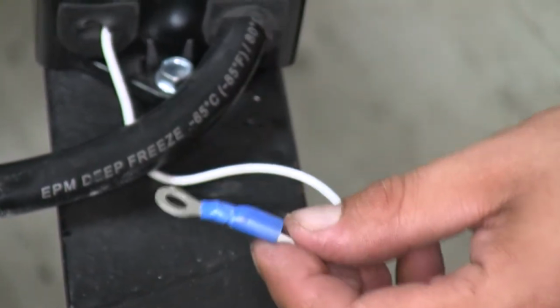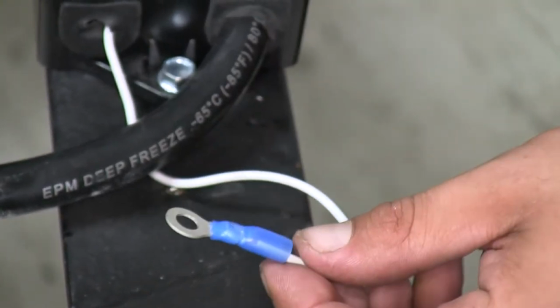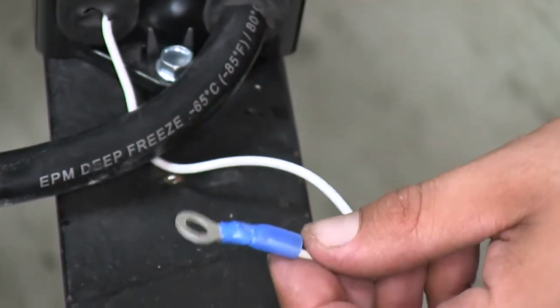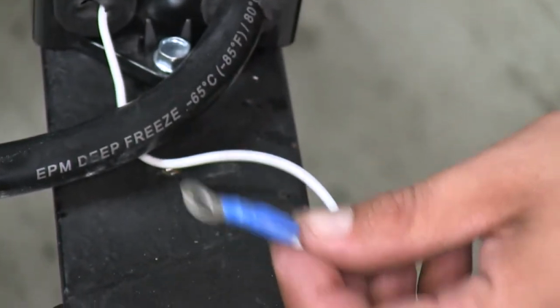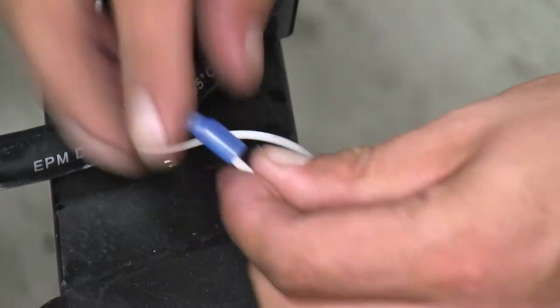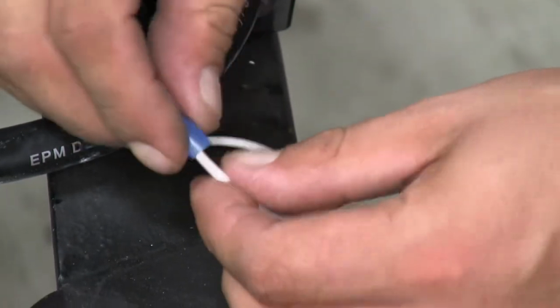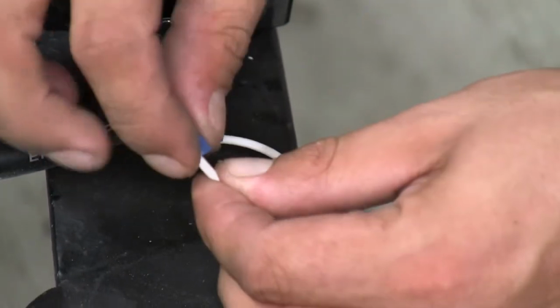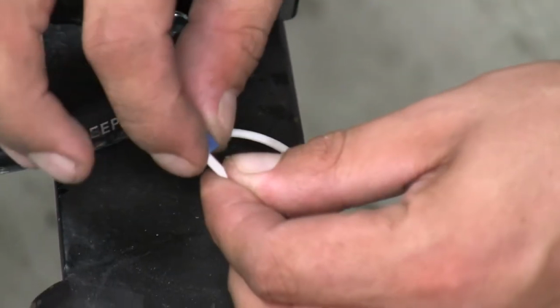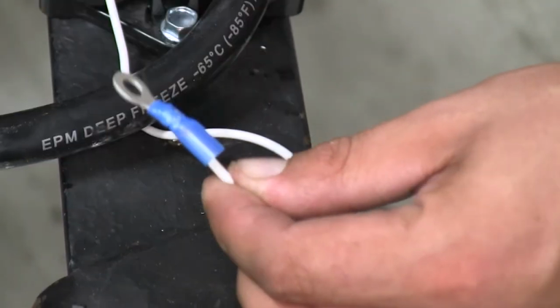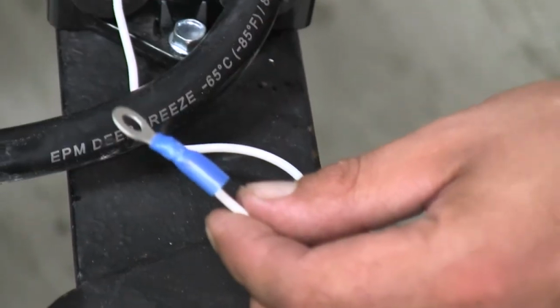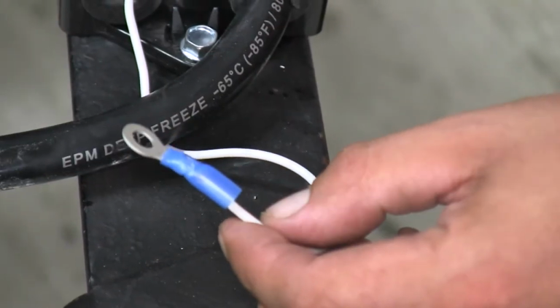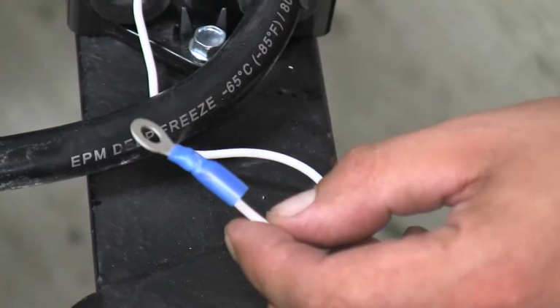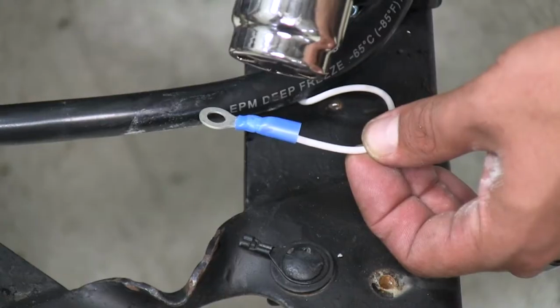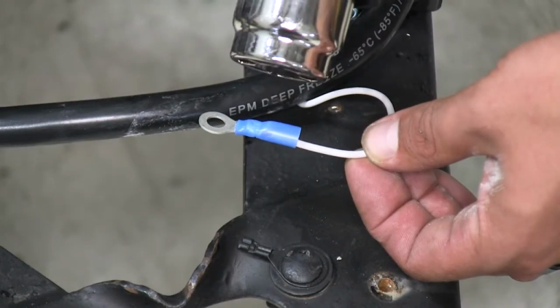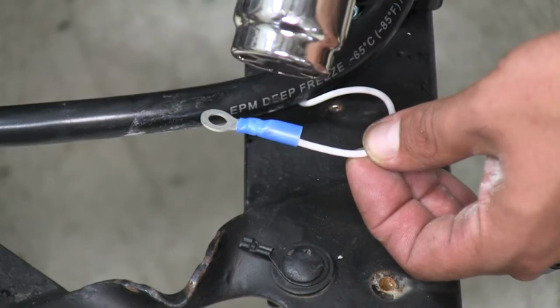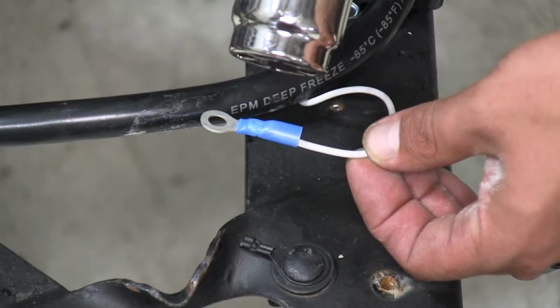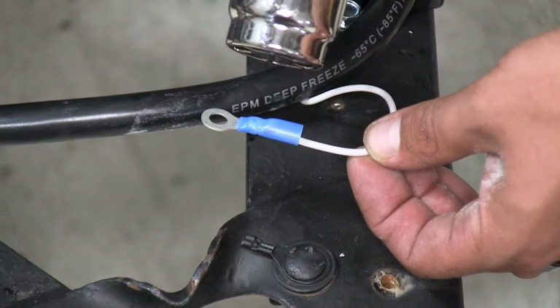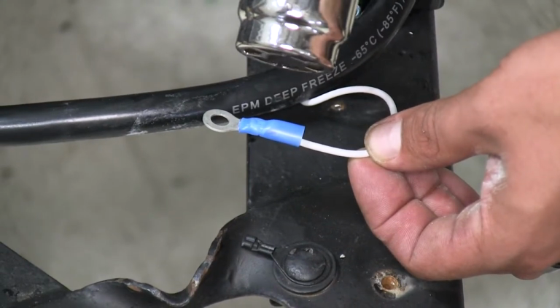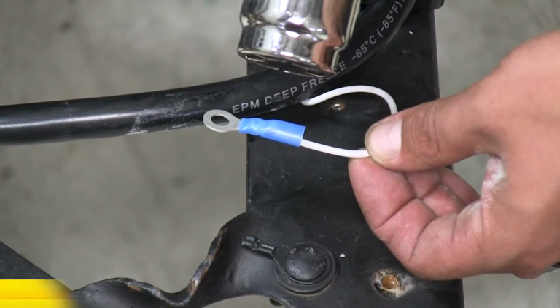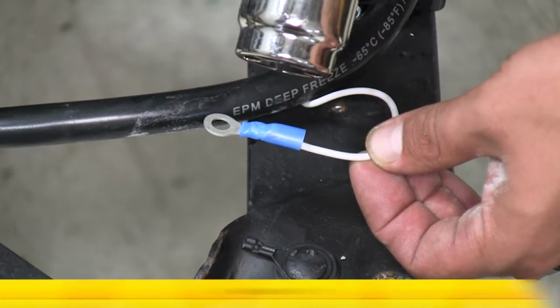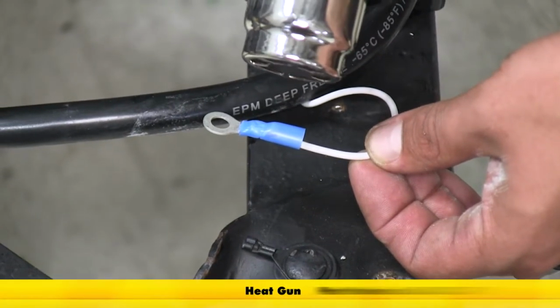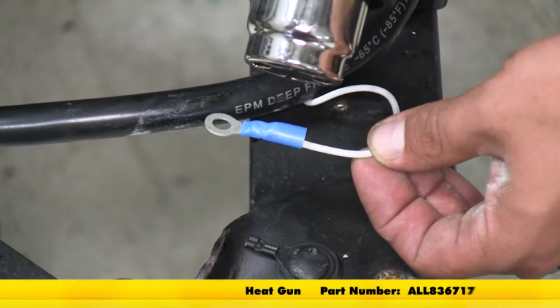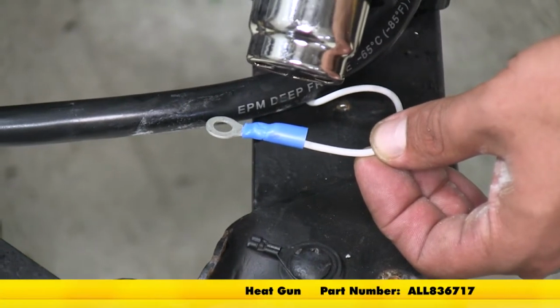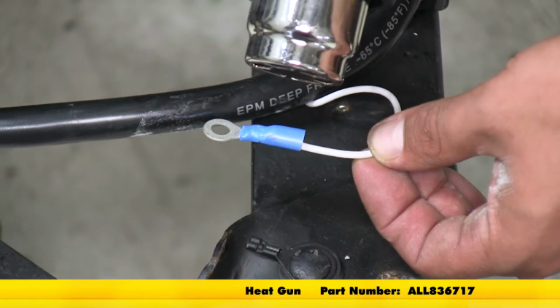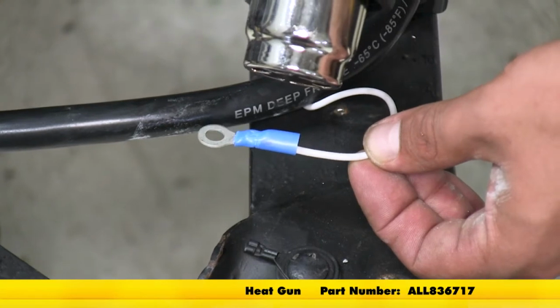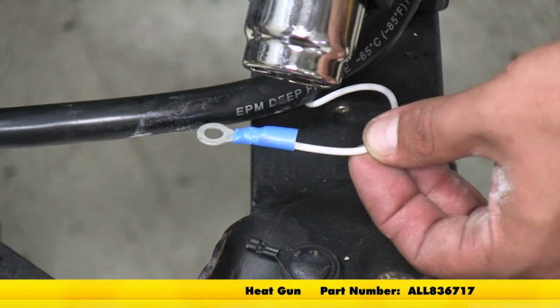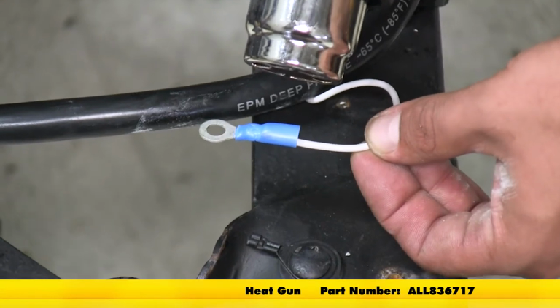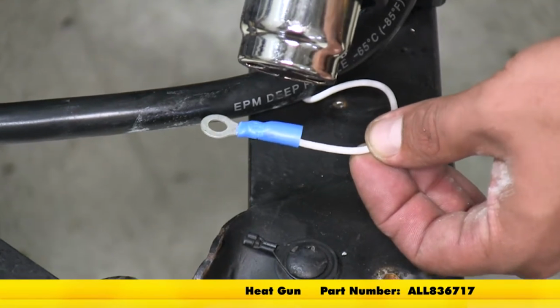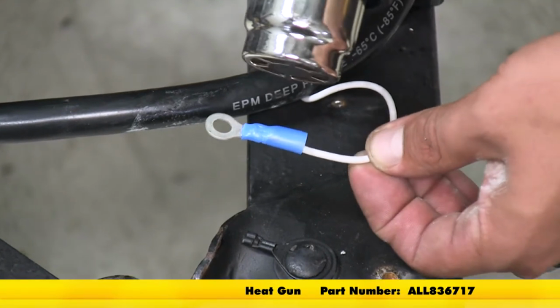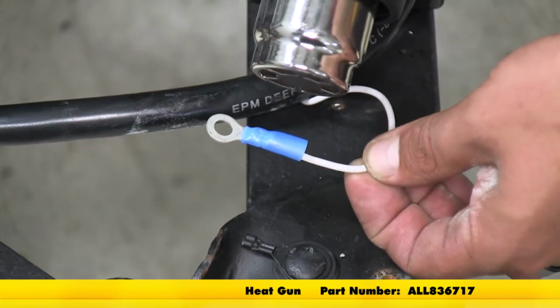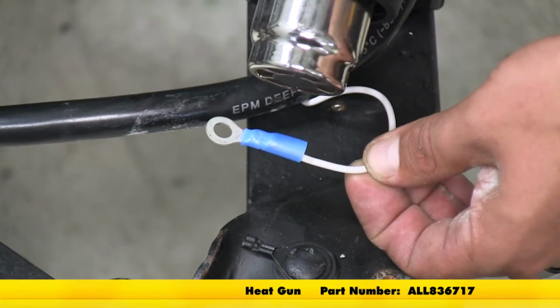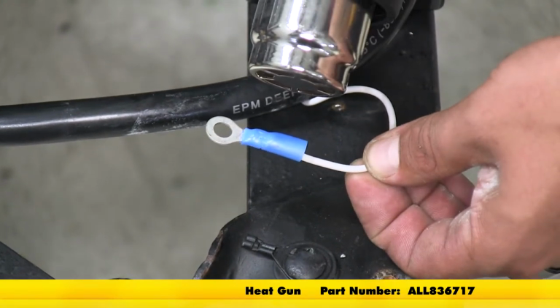We just need to apply some heat to shrink down that connector. I'm going to be using a heat gun so I don't have to worry about charring or burning the connector or the wires.